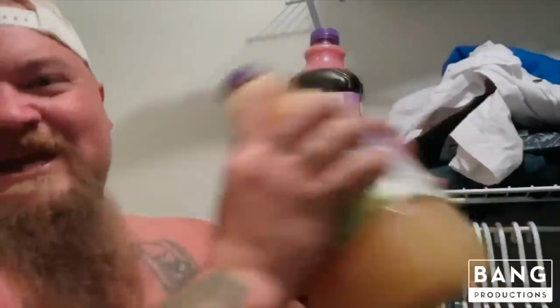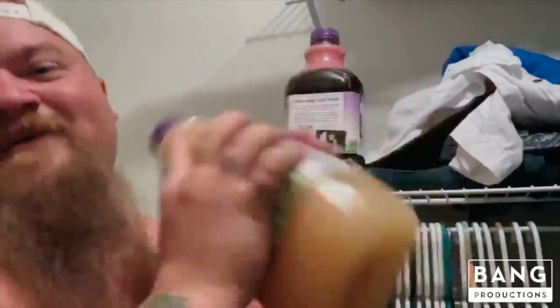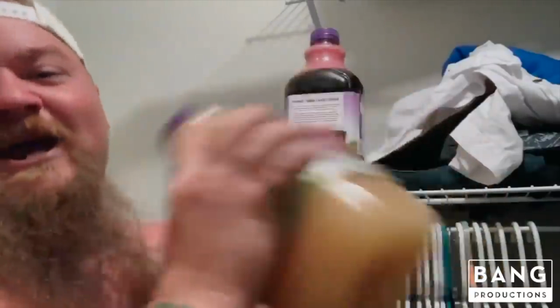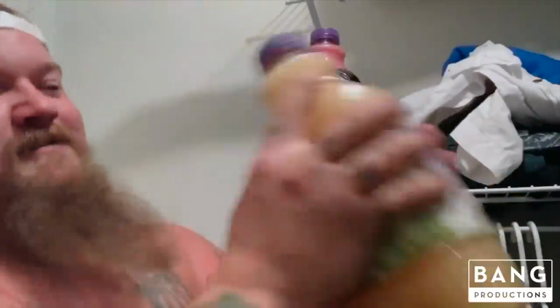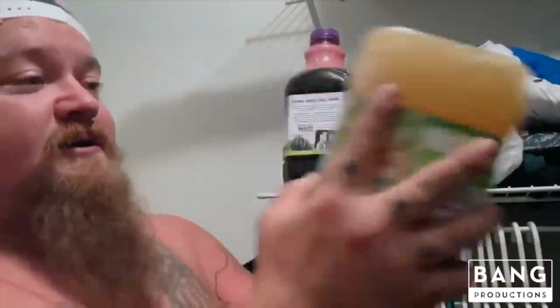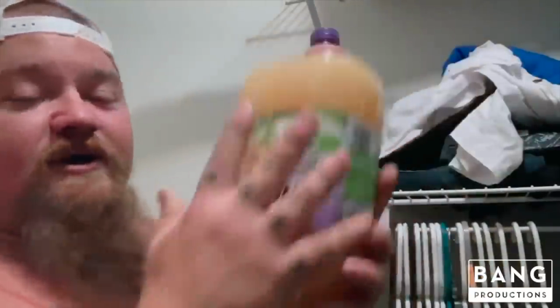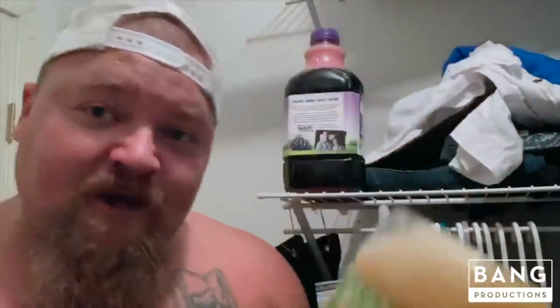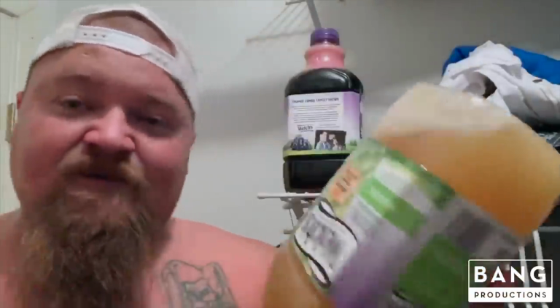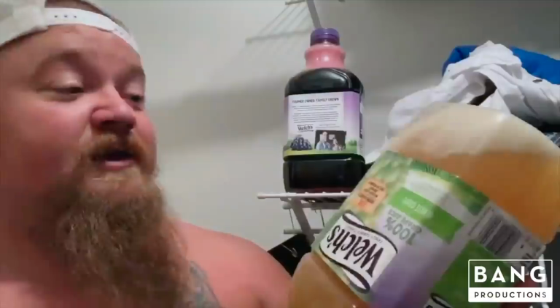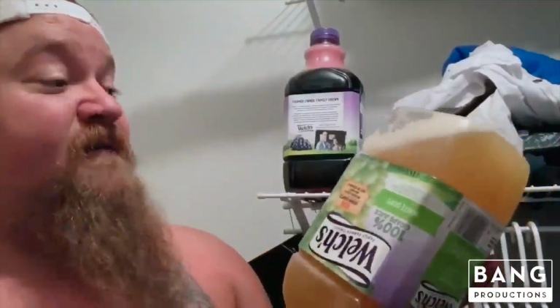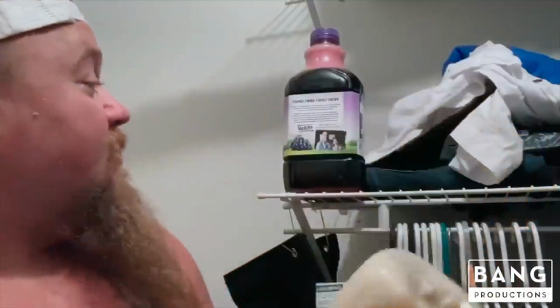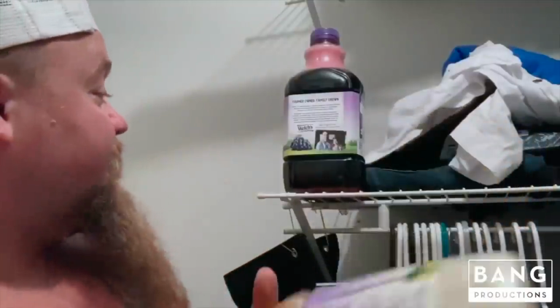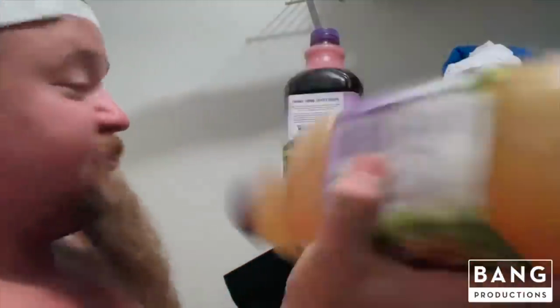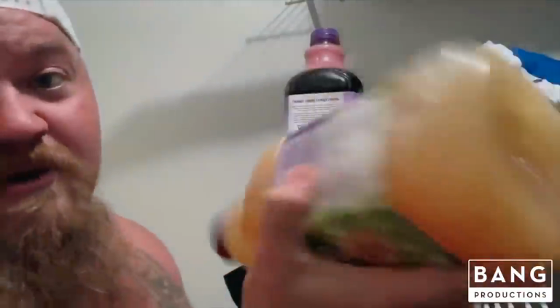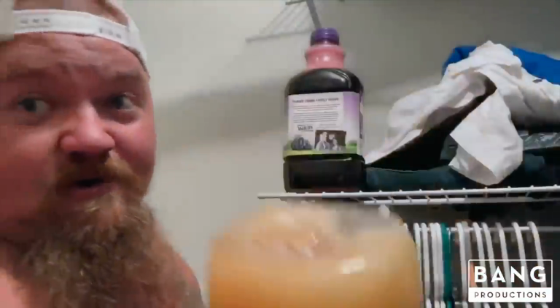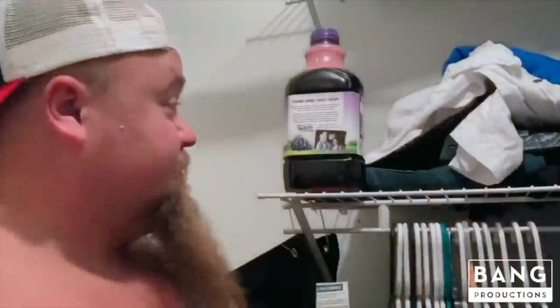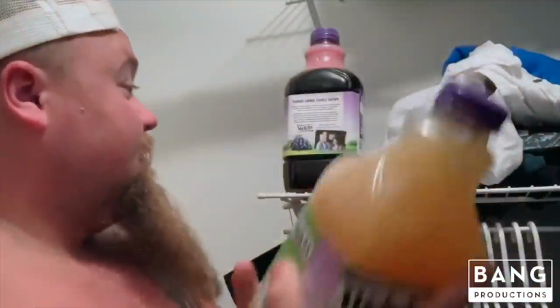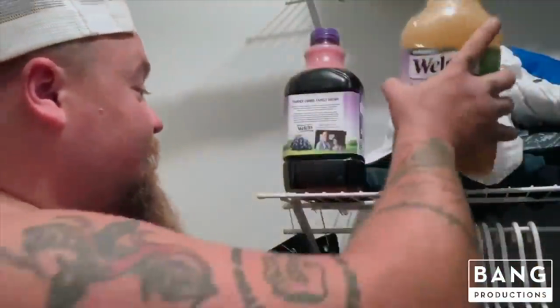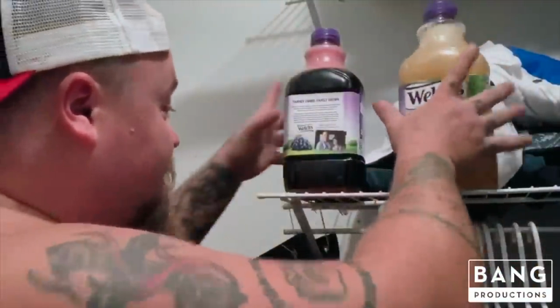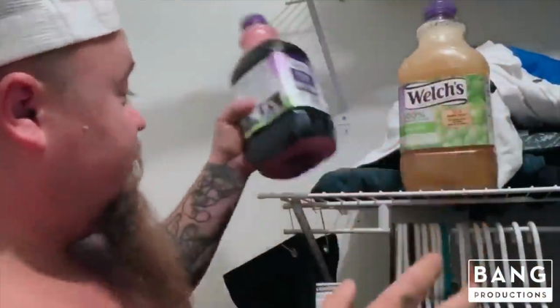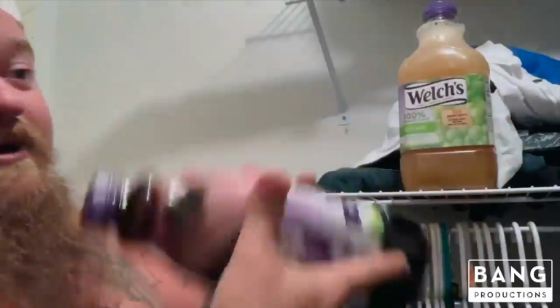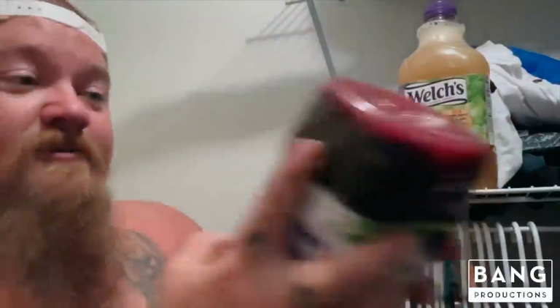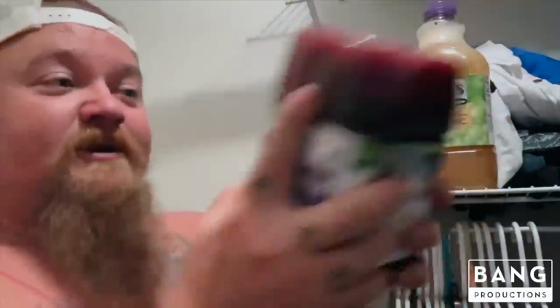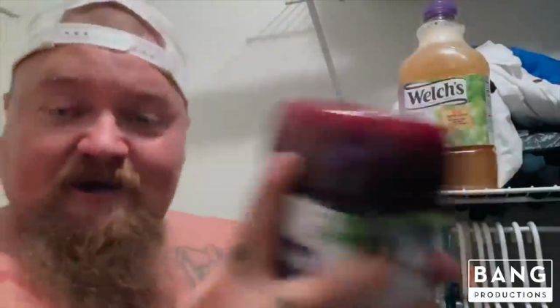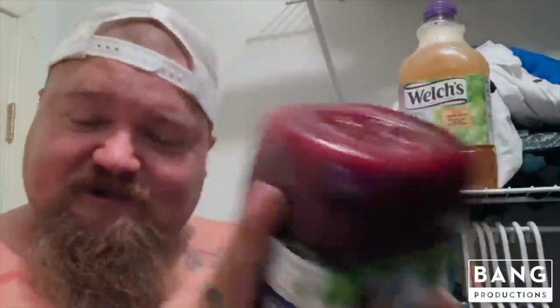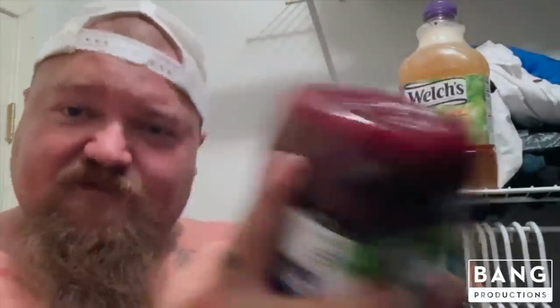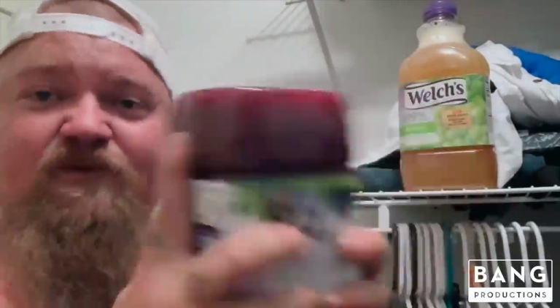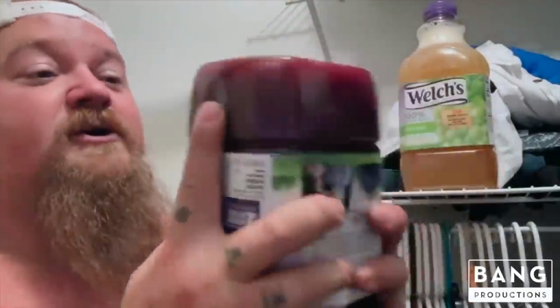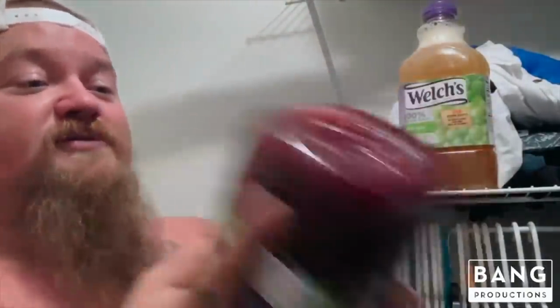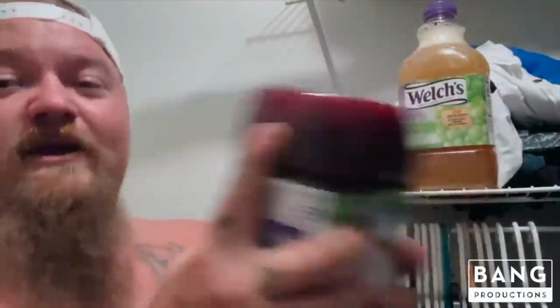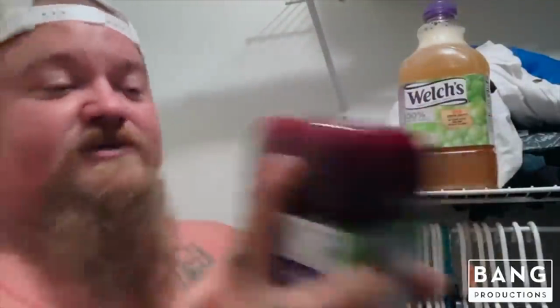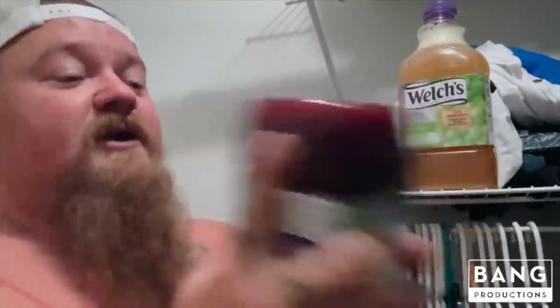Shake it, shake it. Now look — do not do this if you're not old enough to consume alcohol. I ain't getting in trouble for showing y'all how to do this. This is for people who are the legal age to drink.